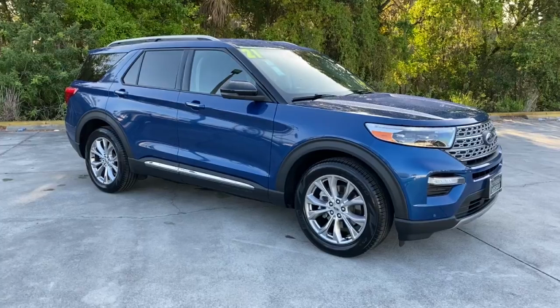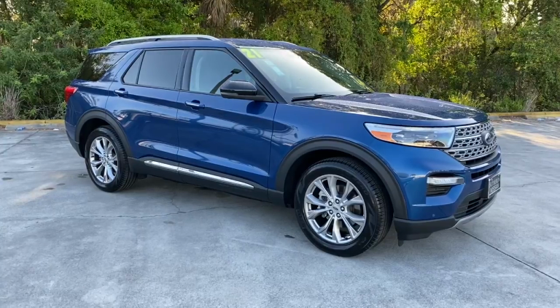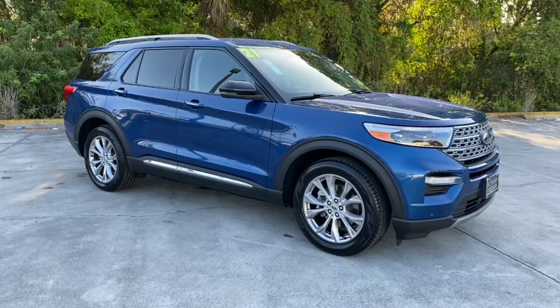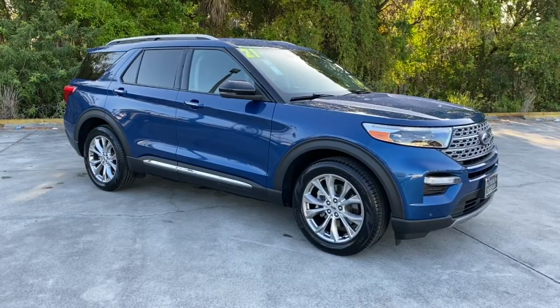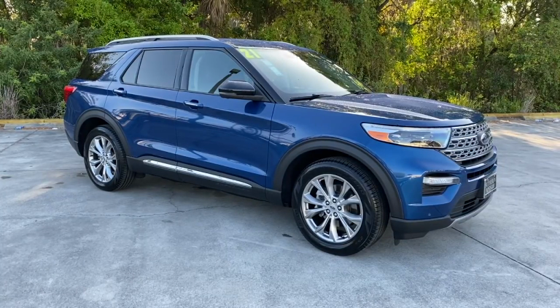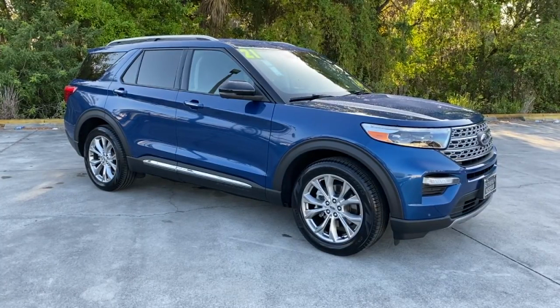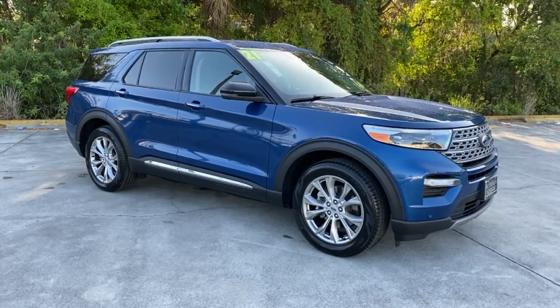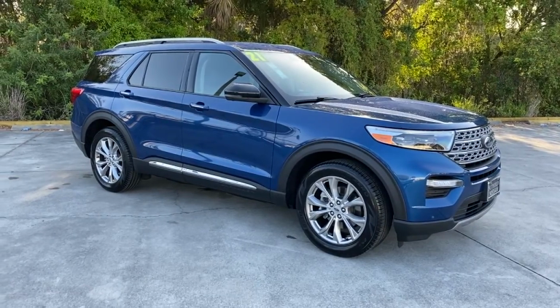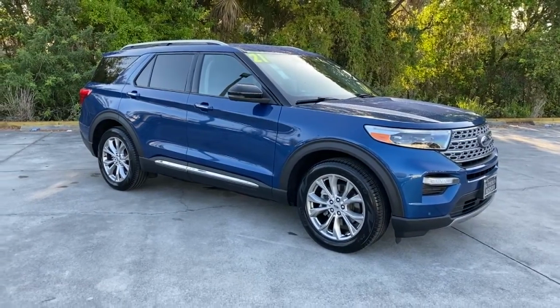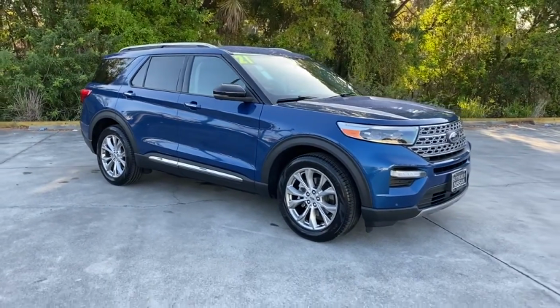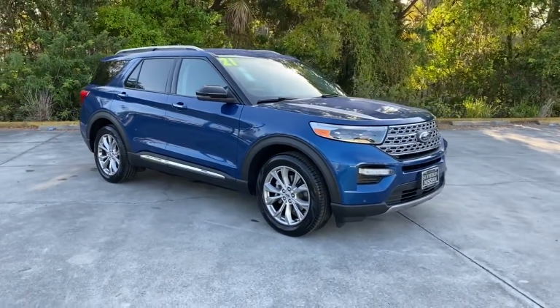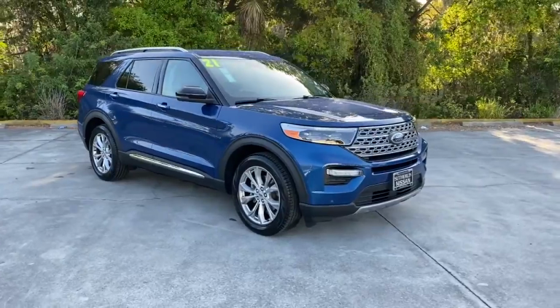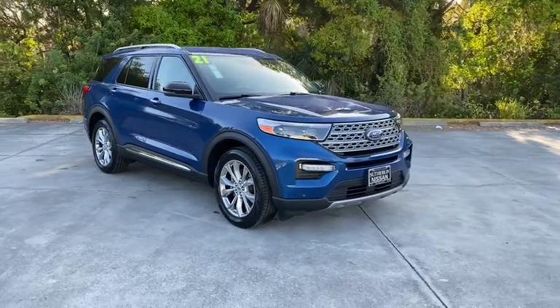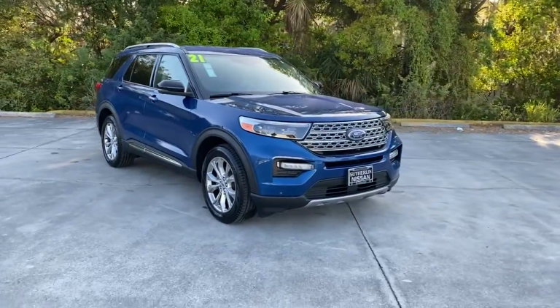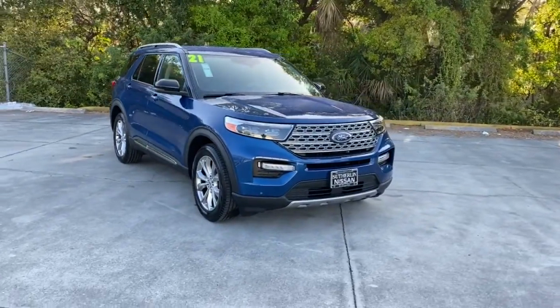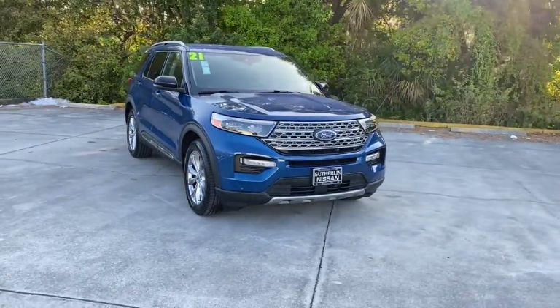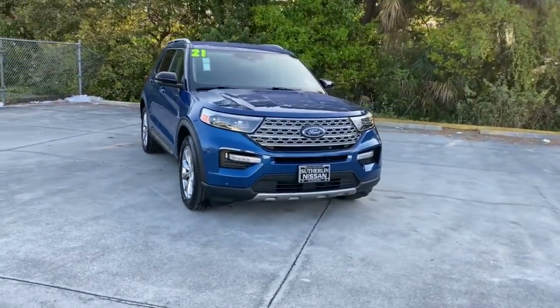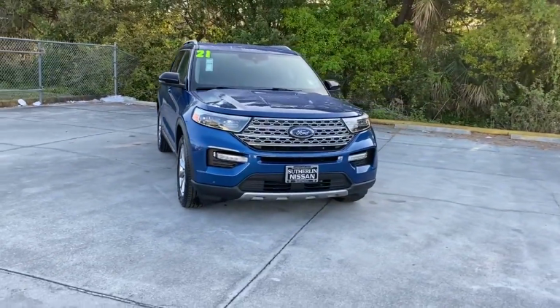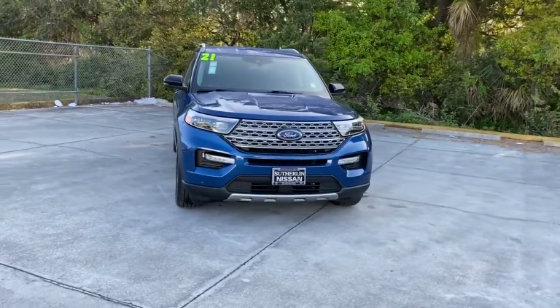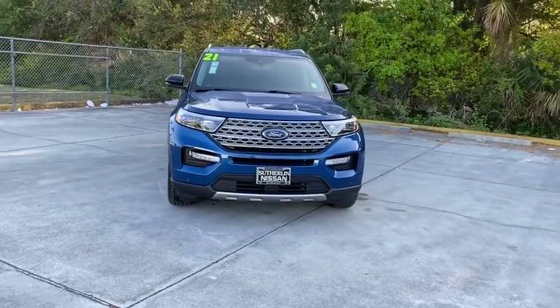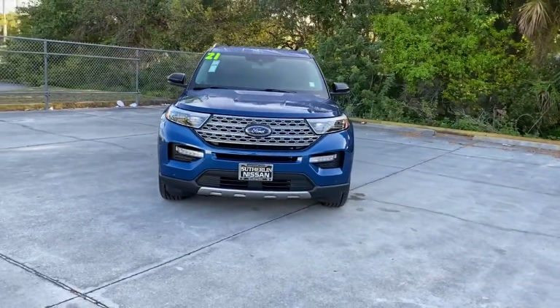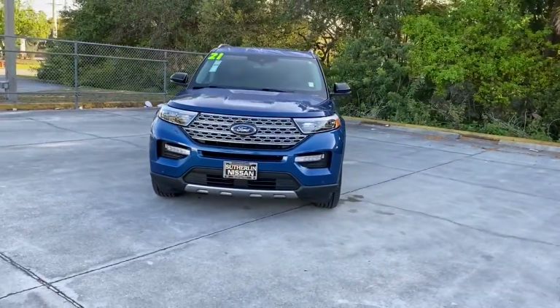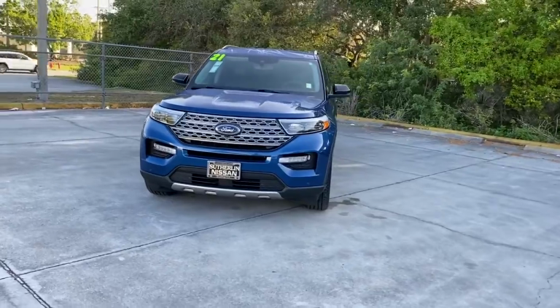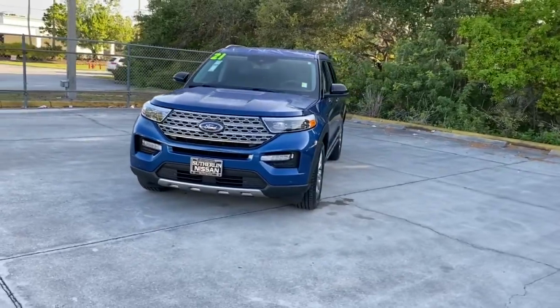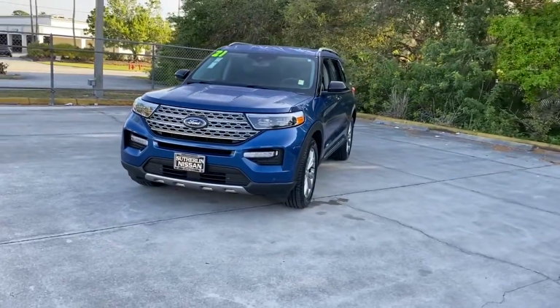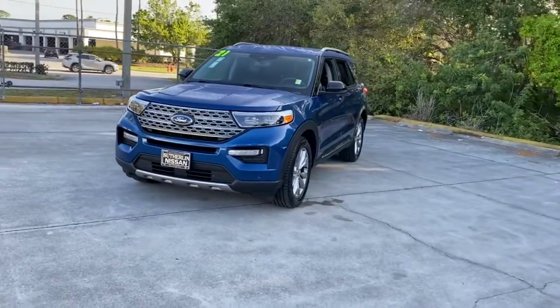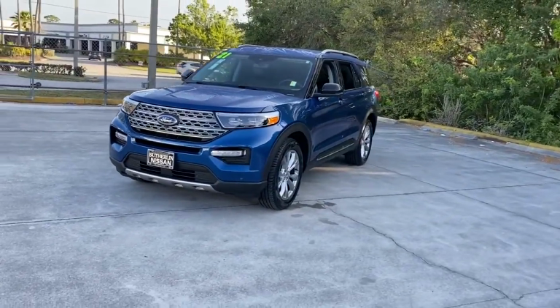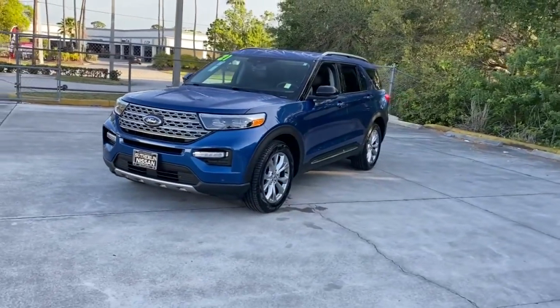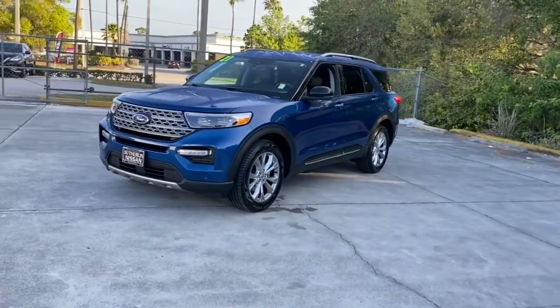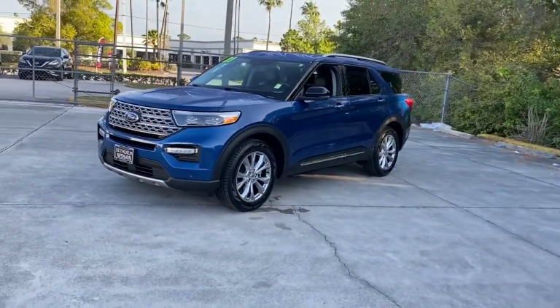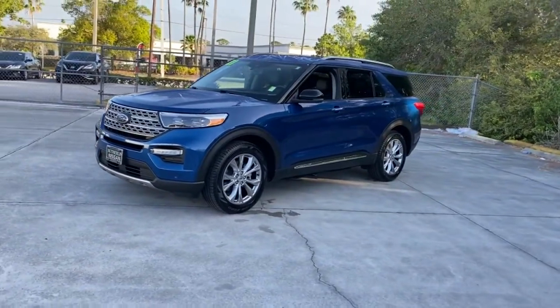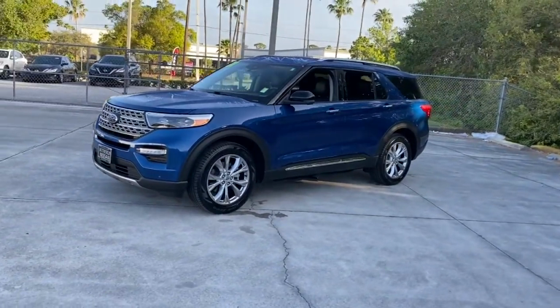You're gonna love the 2021 Ford Explorer. This vehicle is an outstanding buy with fewer than 15,000 miles on the odometer. Handsome and rugged, this Explorer delivers solid mid-size SUV versatility.